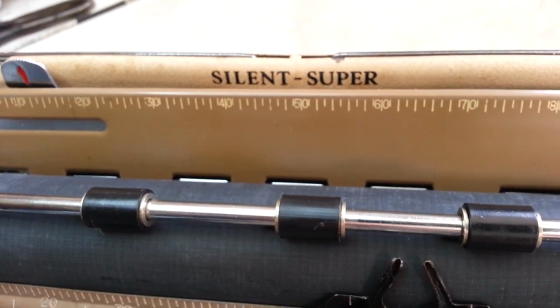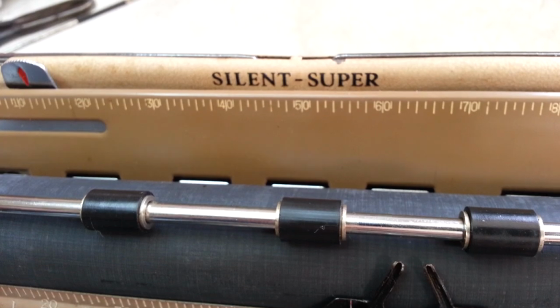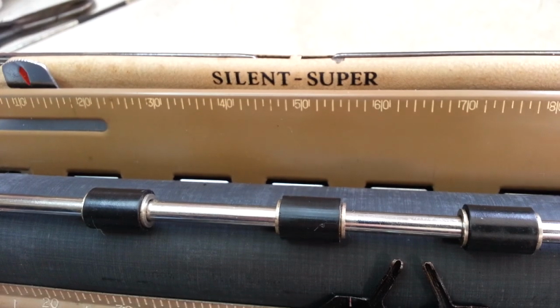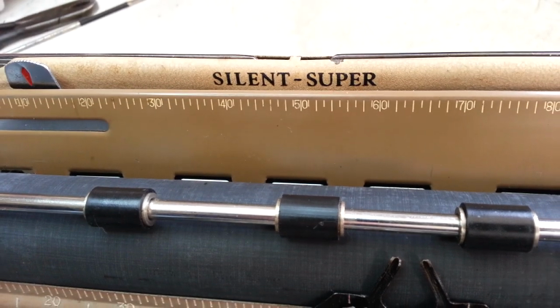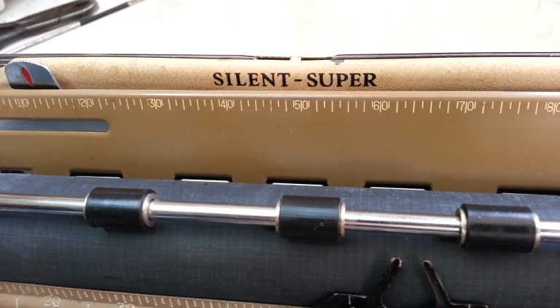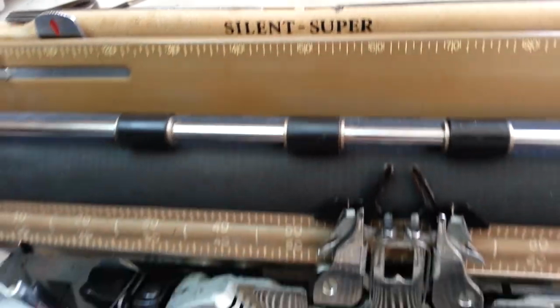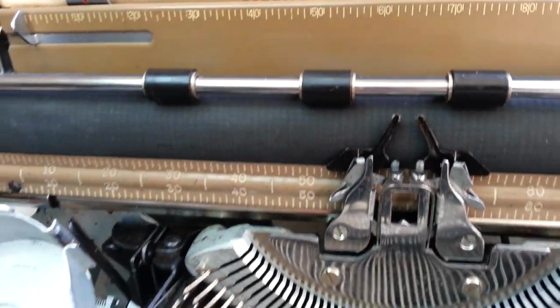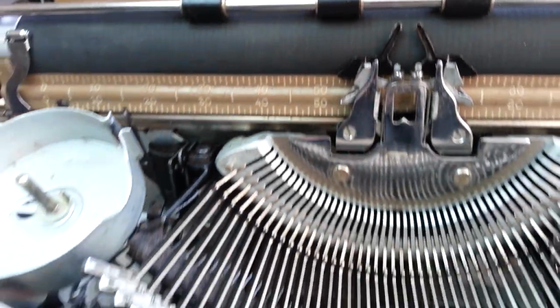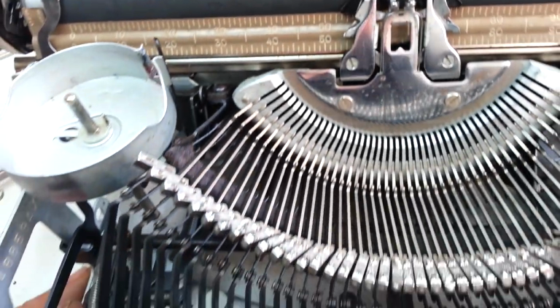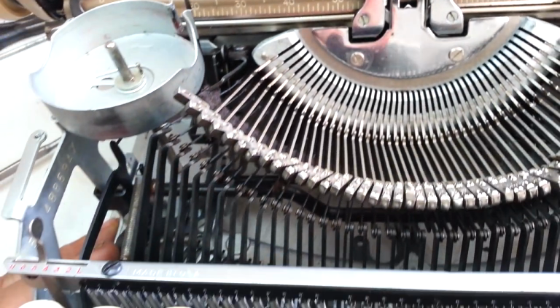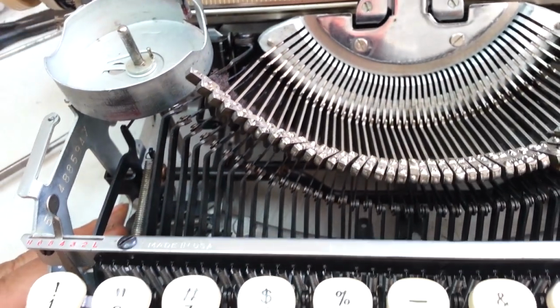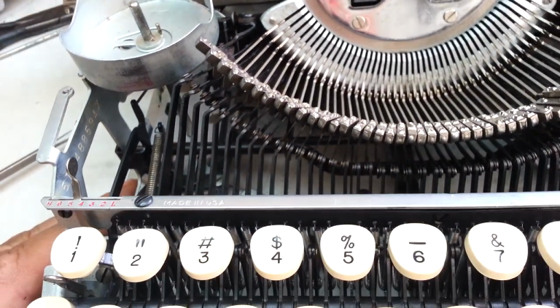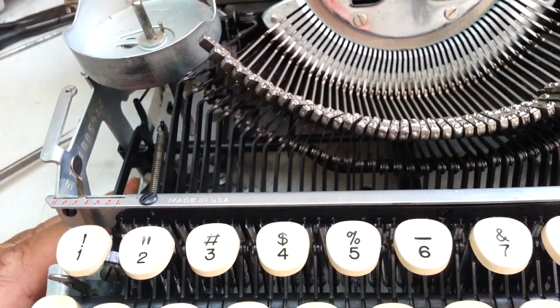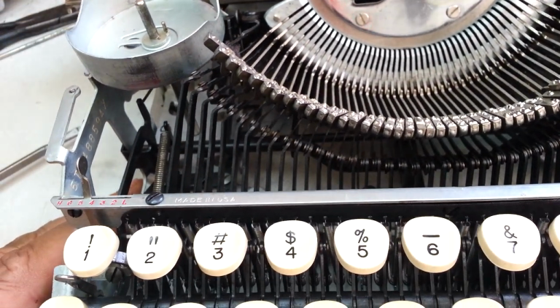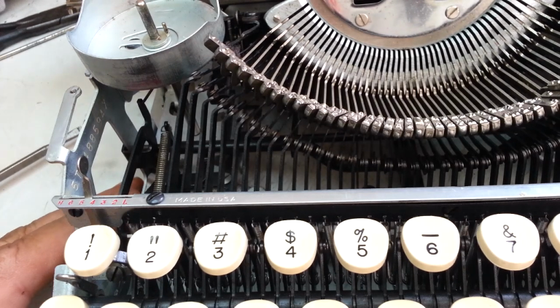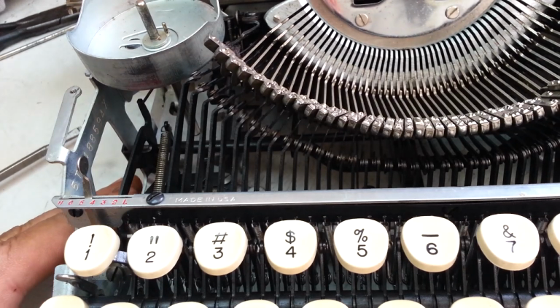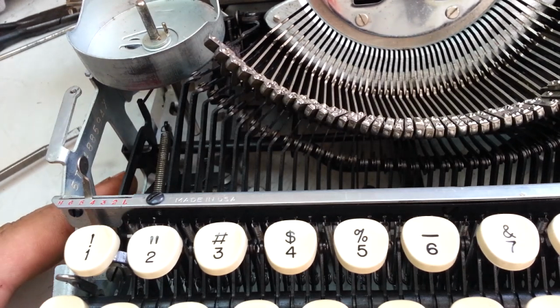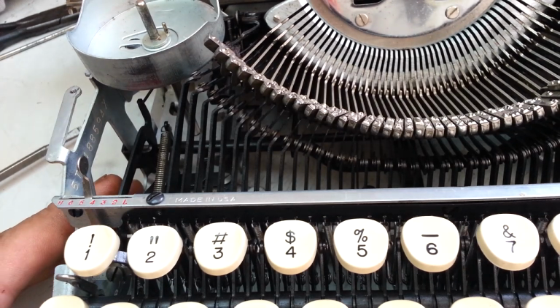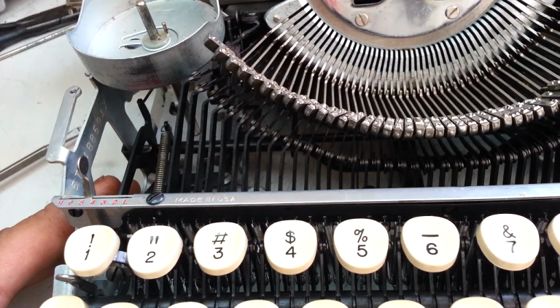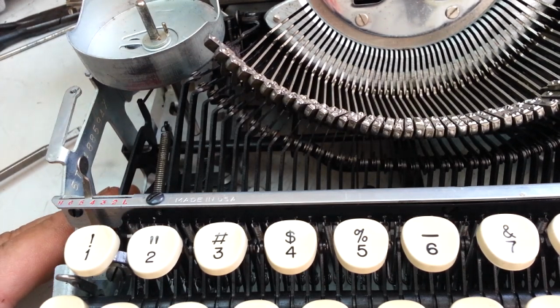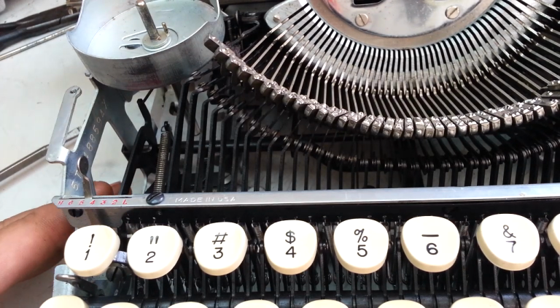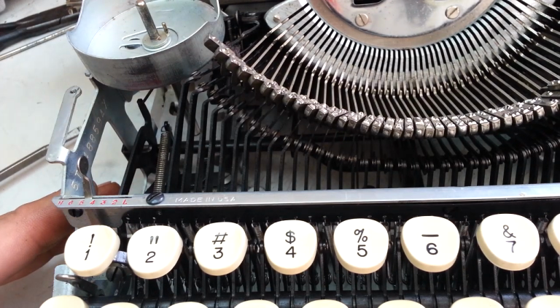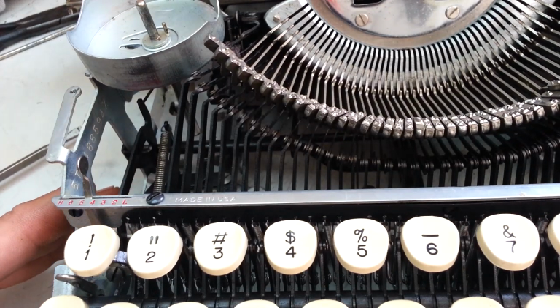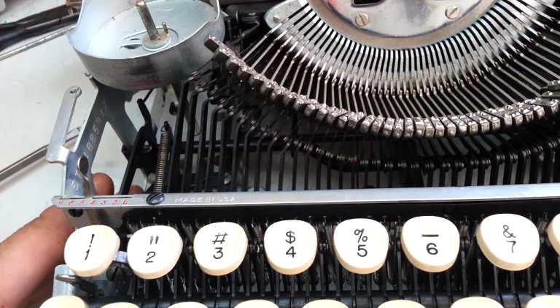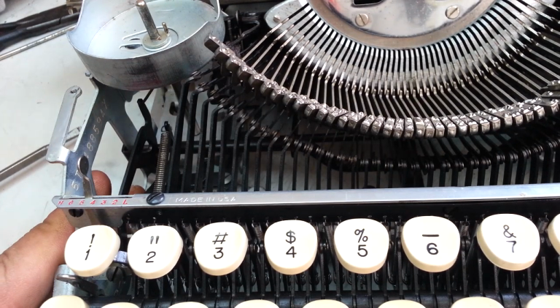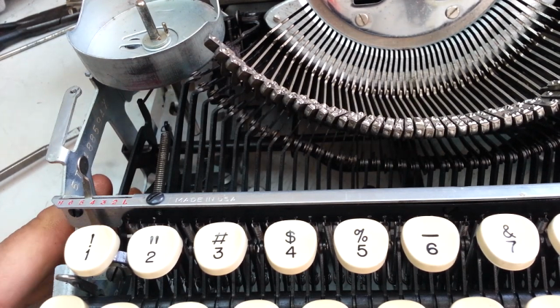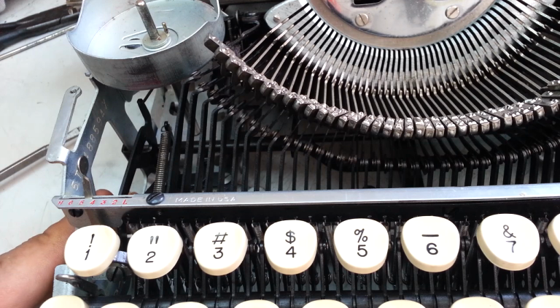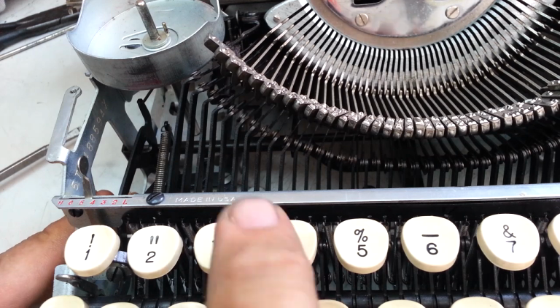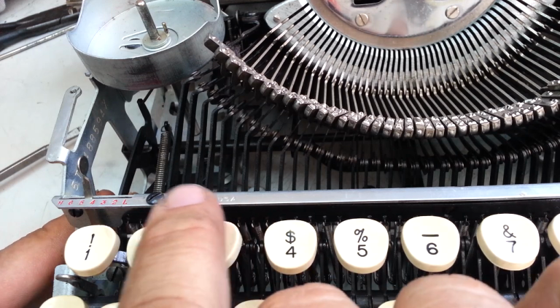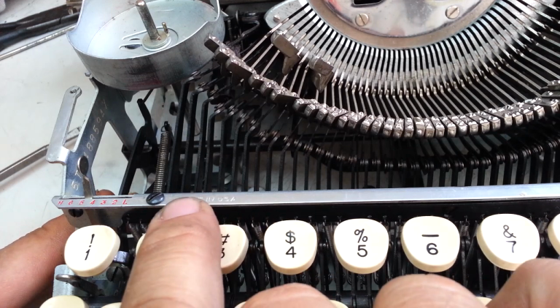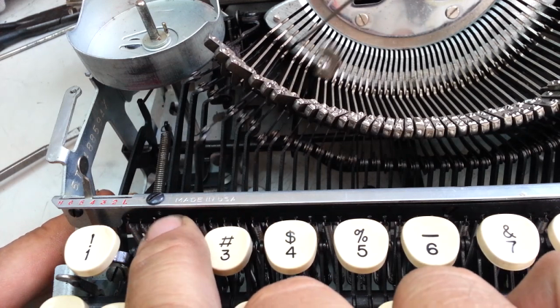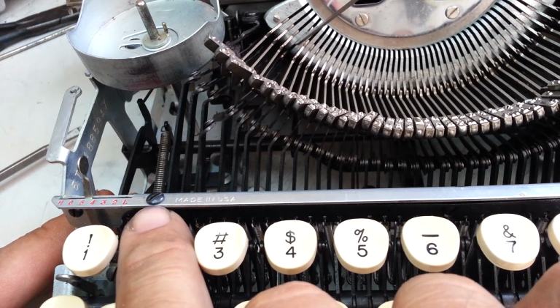This is the one I had so much trouble with — everything was messed up, pieces missing, screws missing, type bars bent, links off, all kinds of good stuff, including this screw right here was missing.